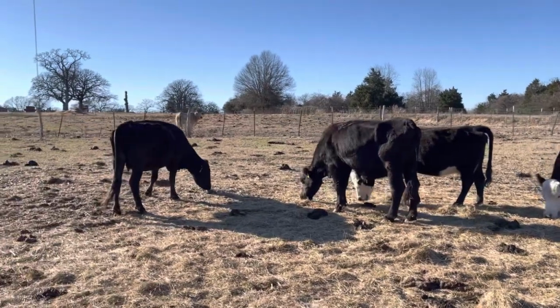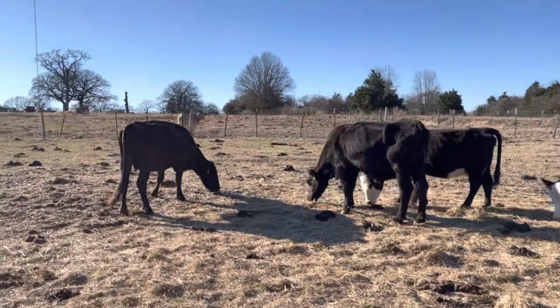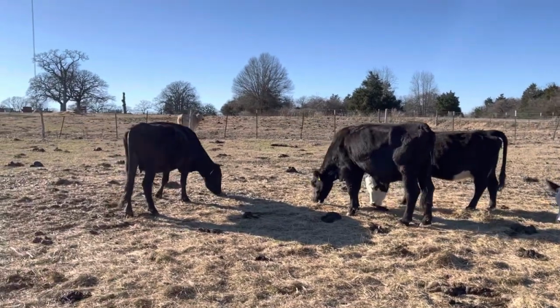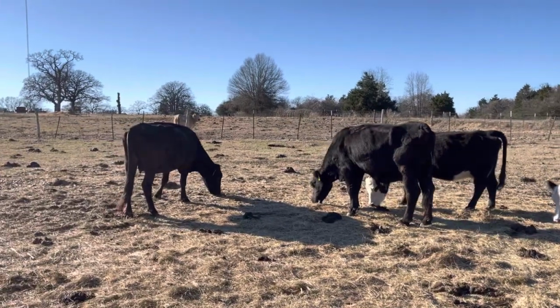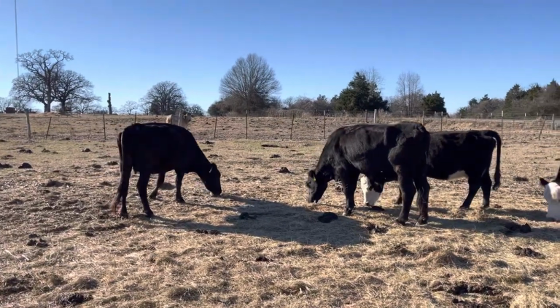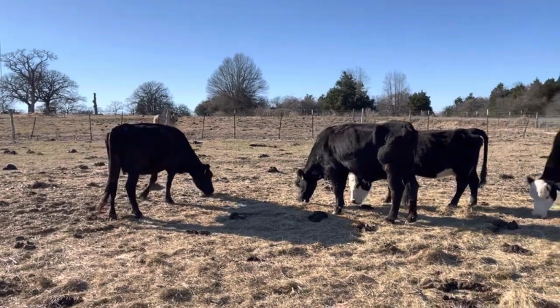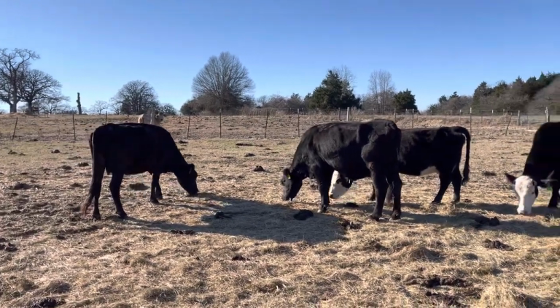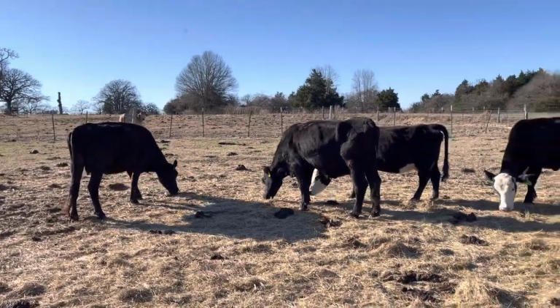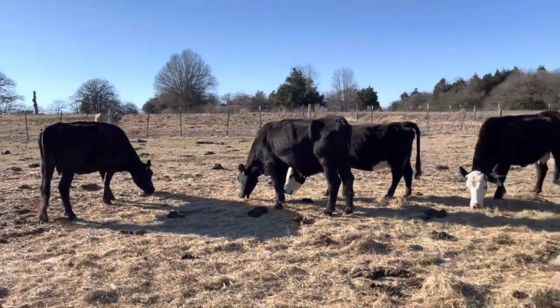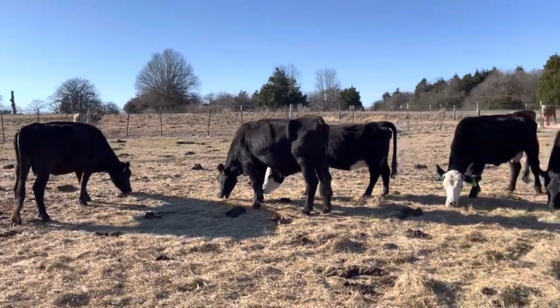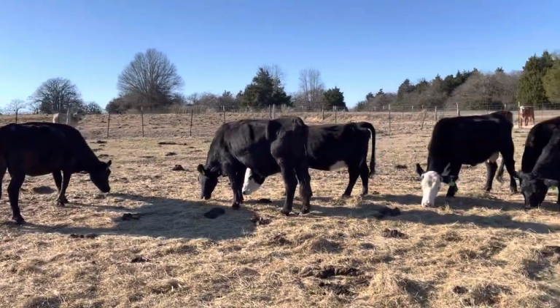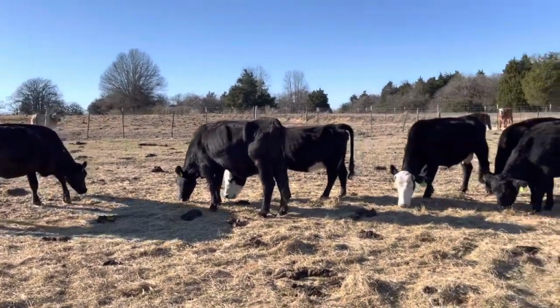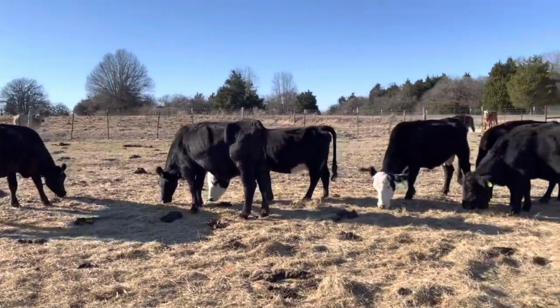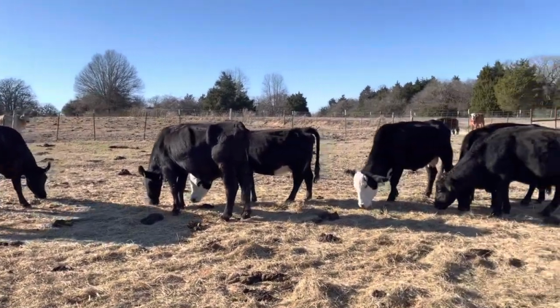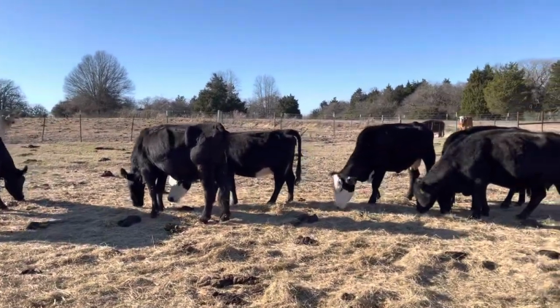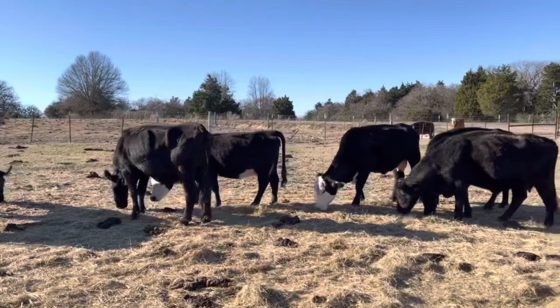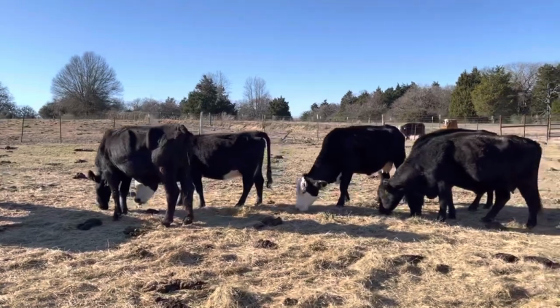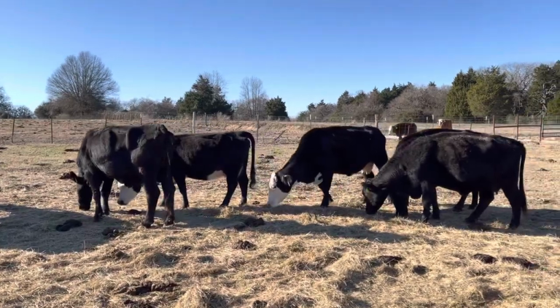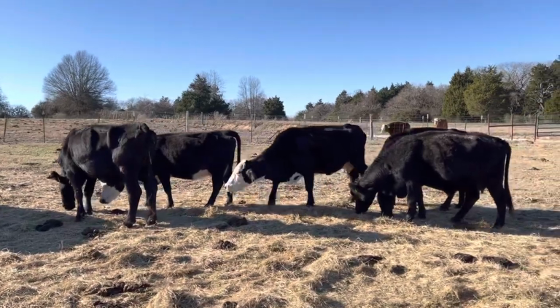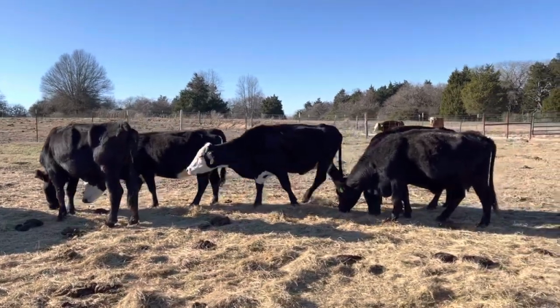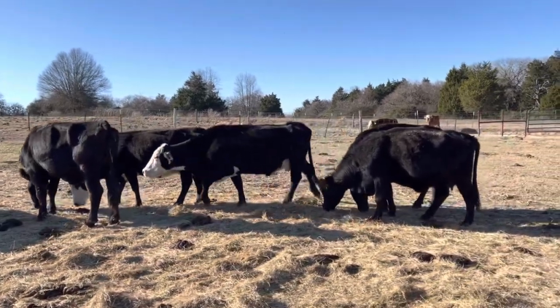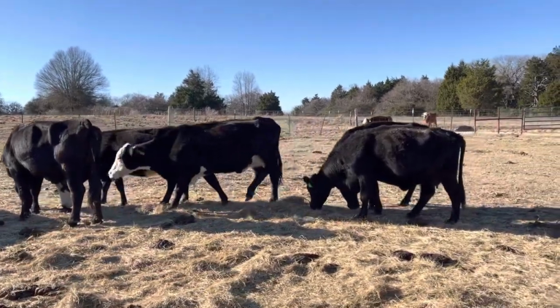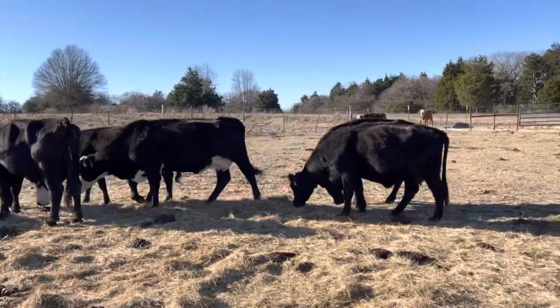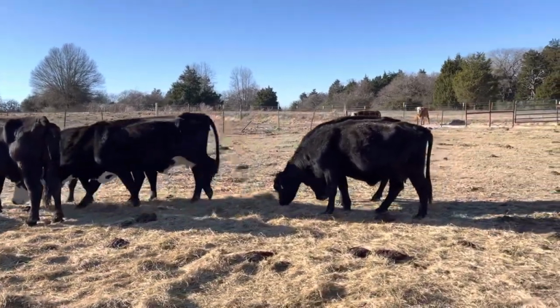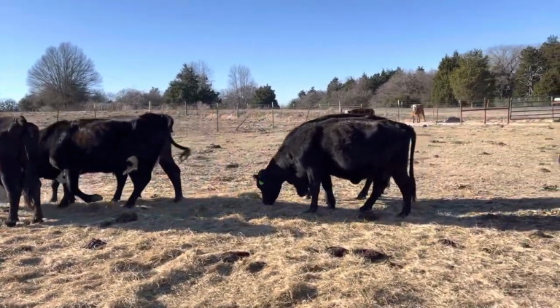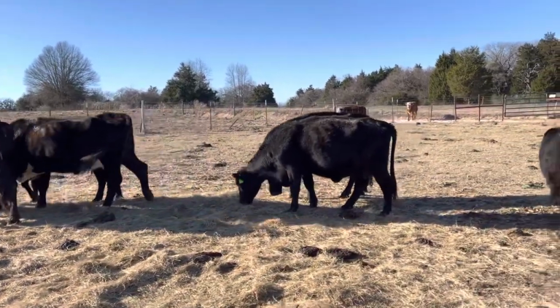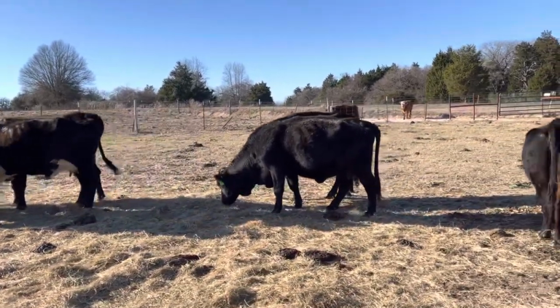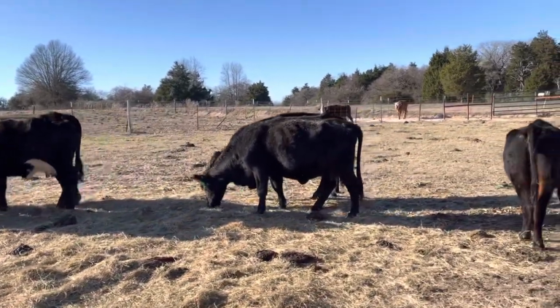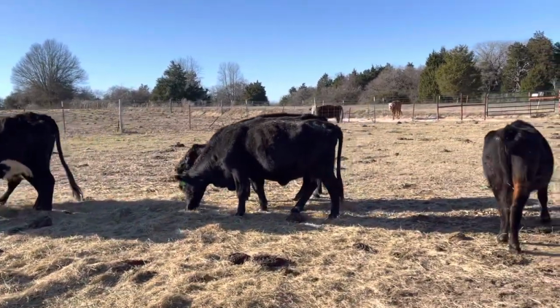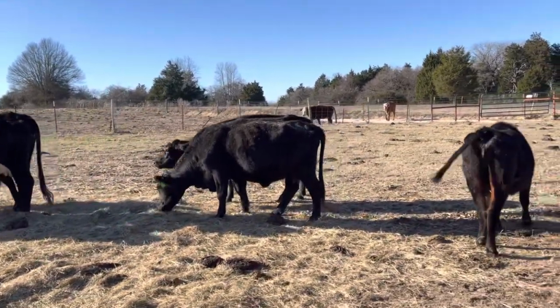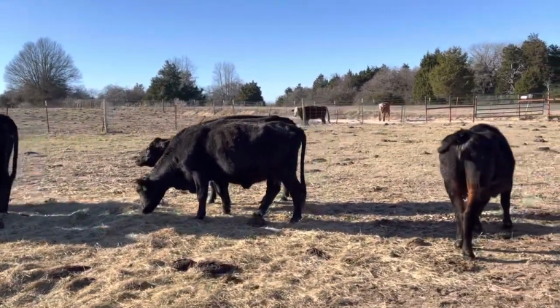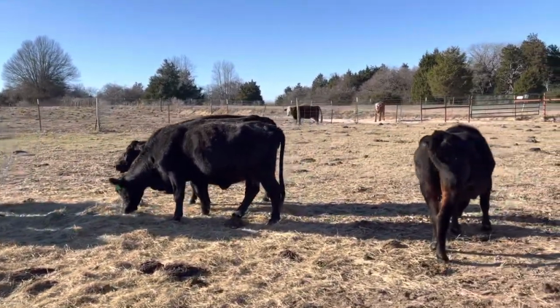Hey folks, Bubba Rutherford, Rutherford Landing Cattle. I got seven head of cattle here that are going to be solid mouth and younger. They're going to be bred five to seven months.